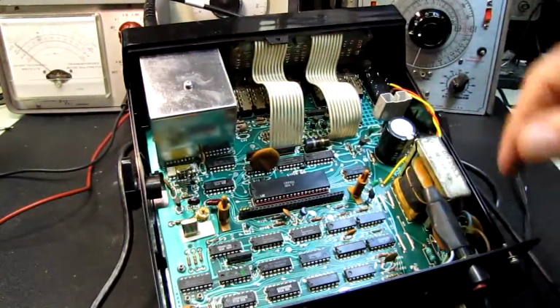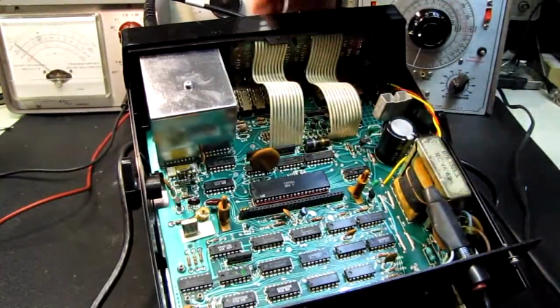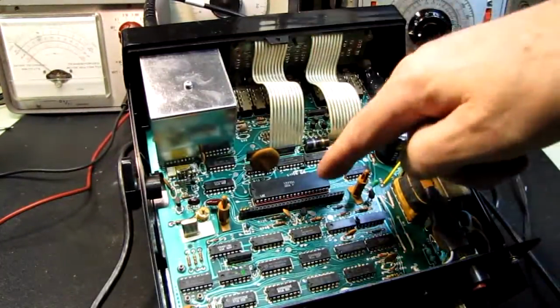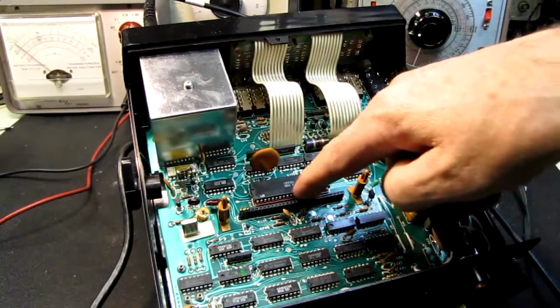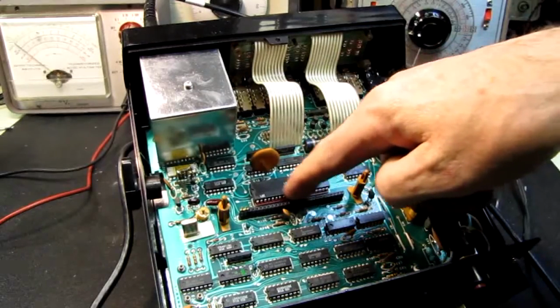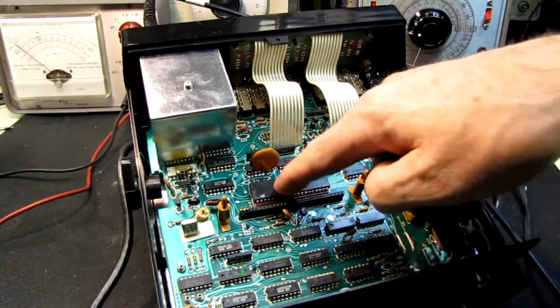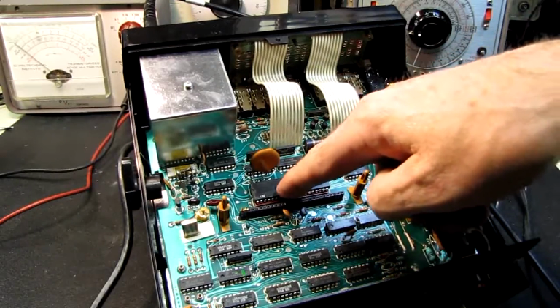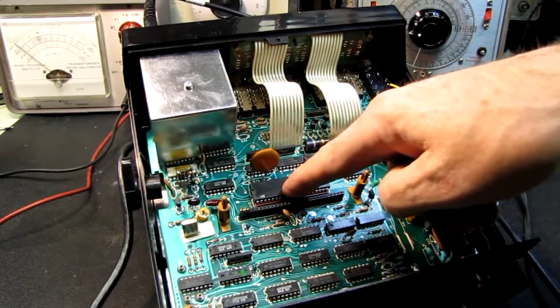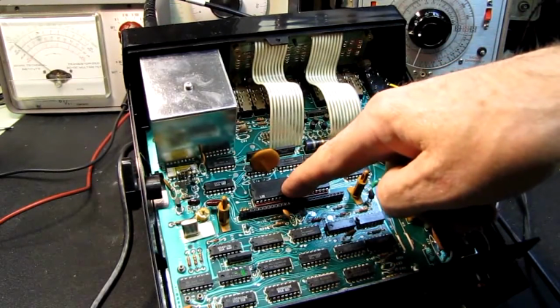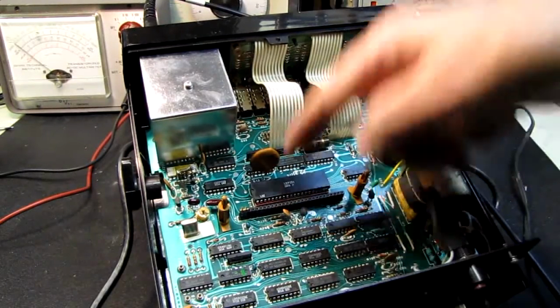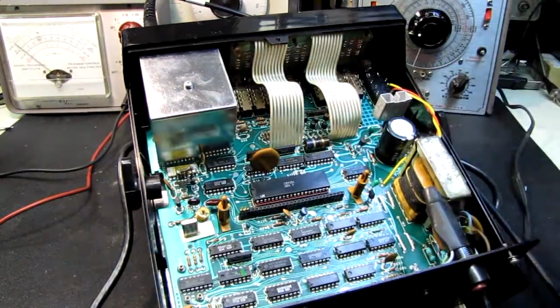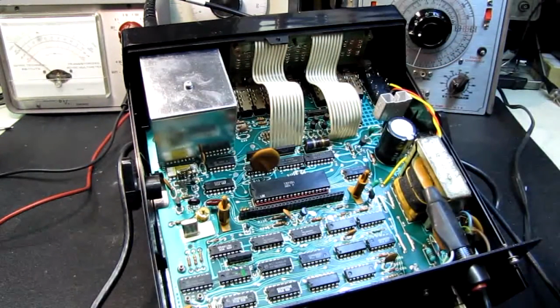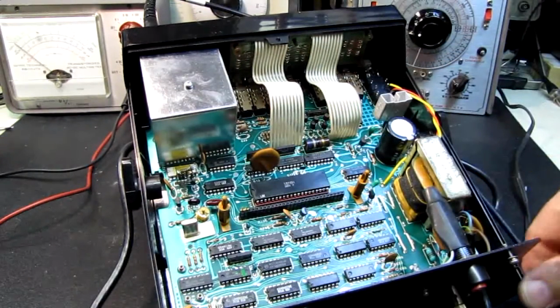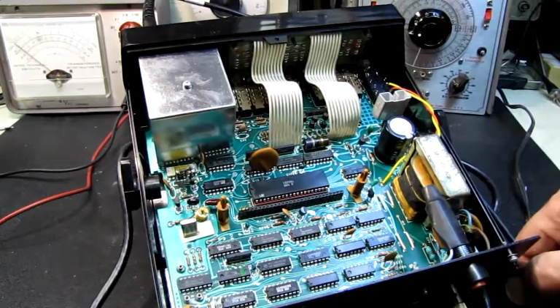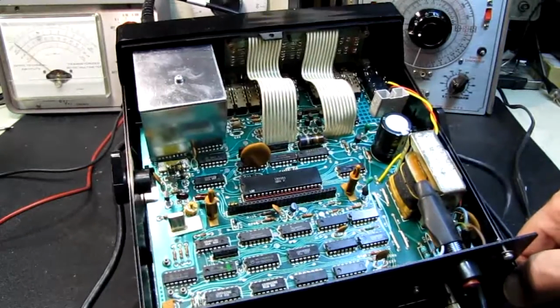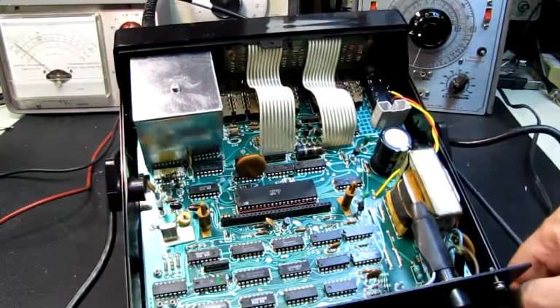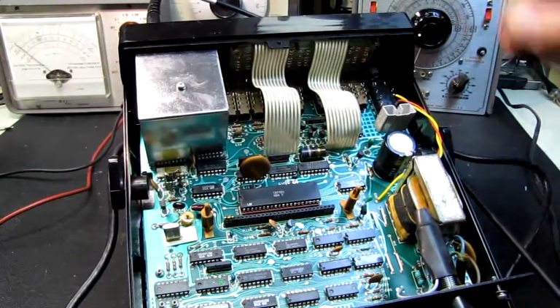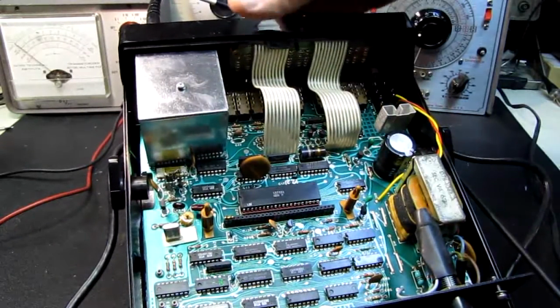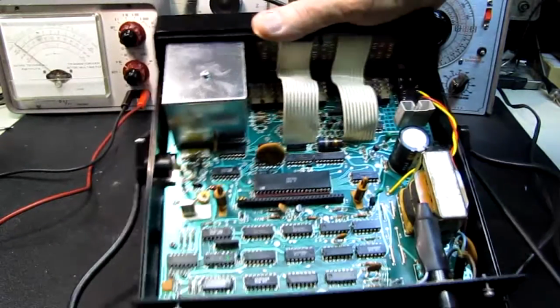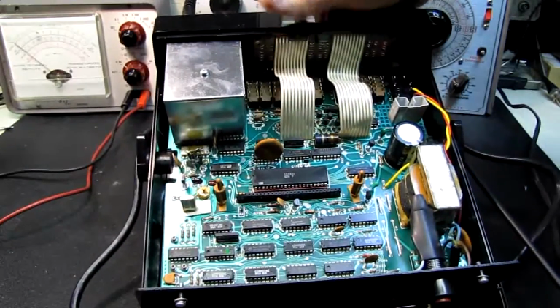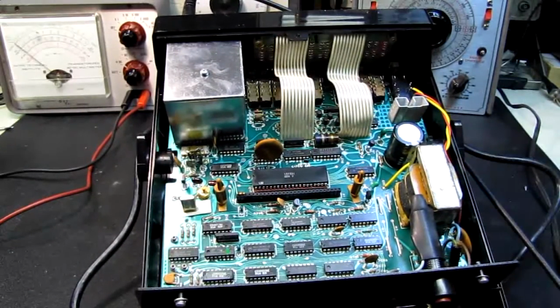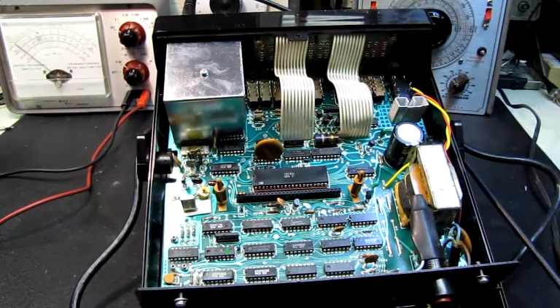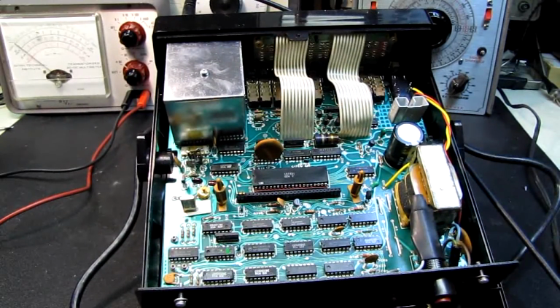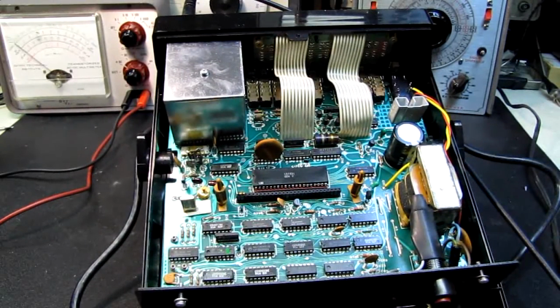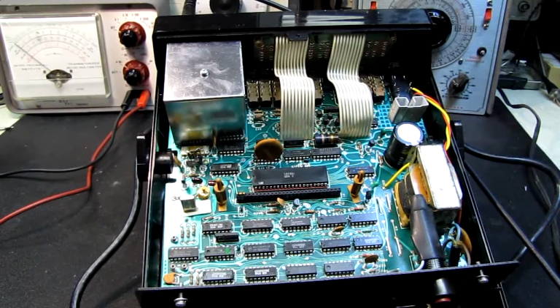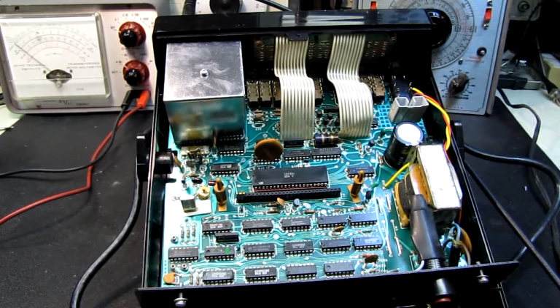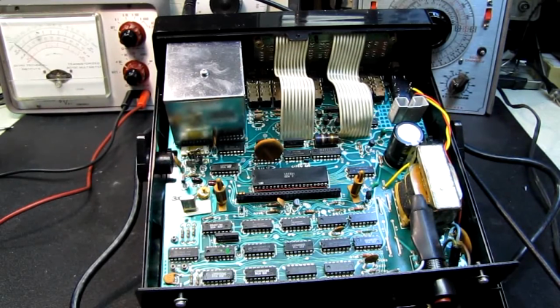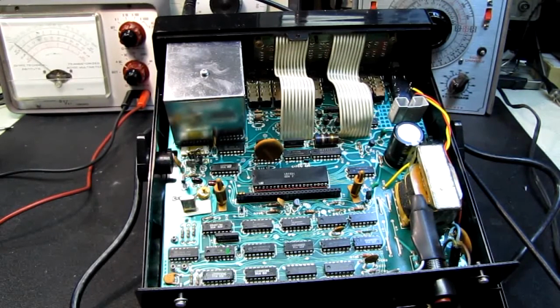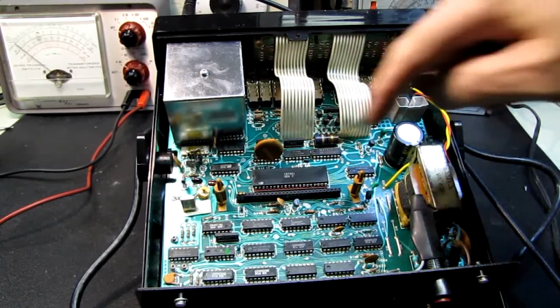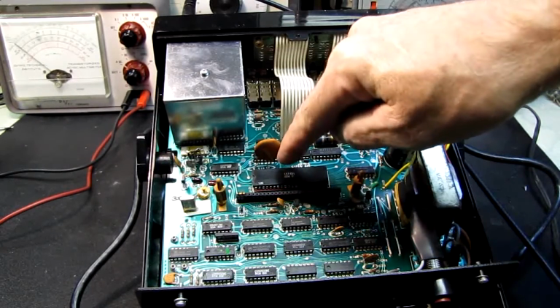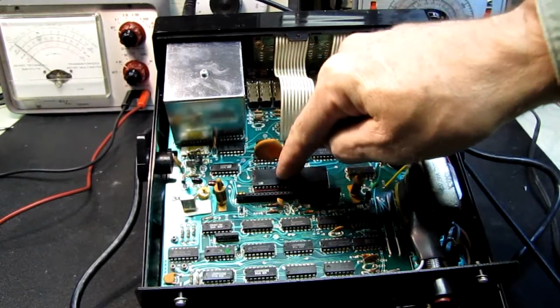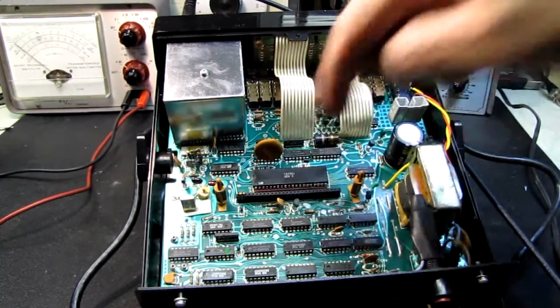That leads me to believe that this driver right here — this is an LS7031, a fairly common display driver / frequency counter display driver — the feeling in my gut tells me that has quit.